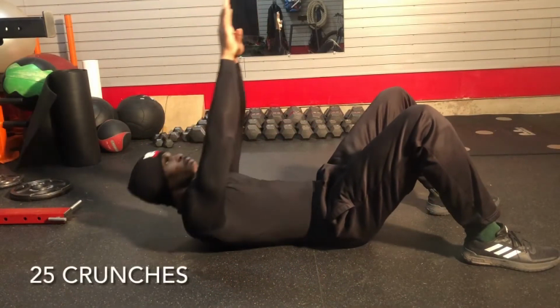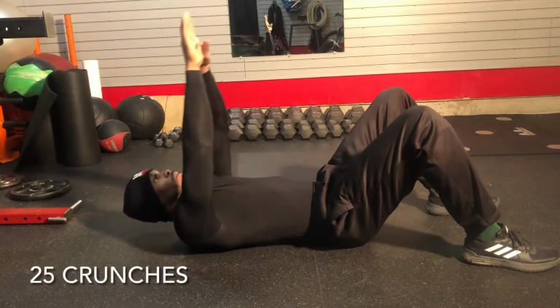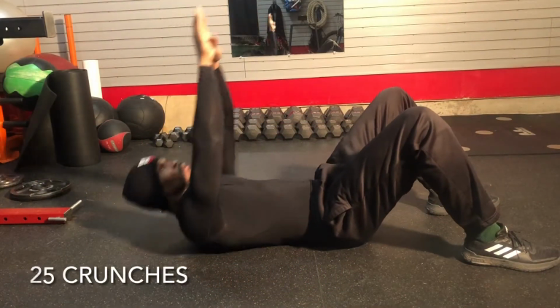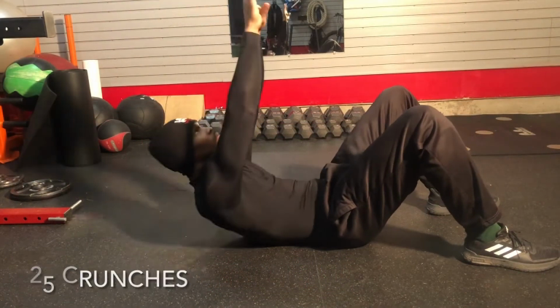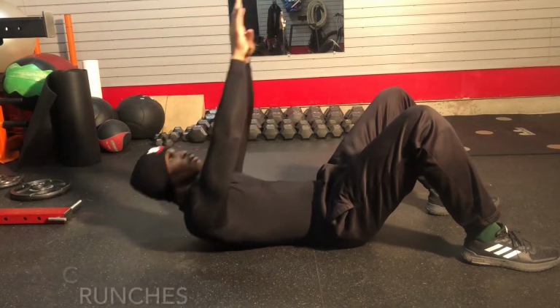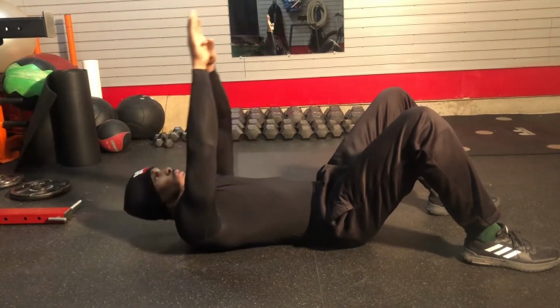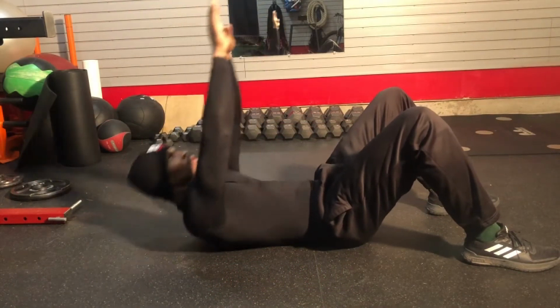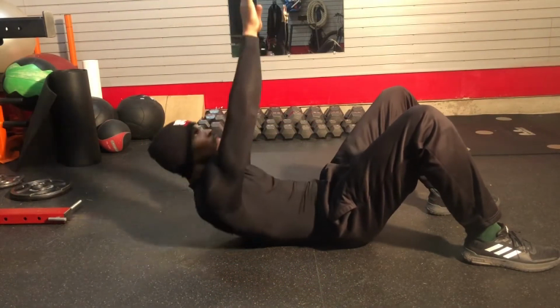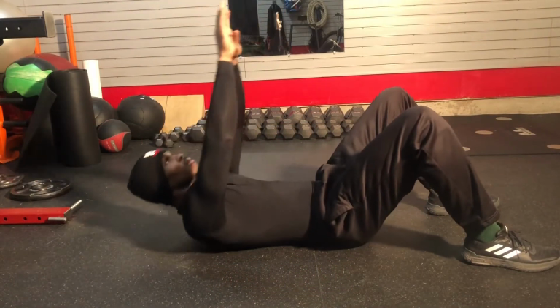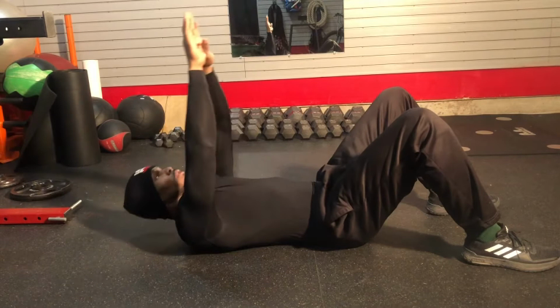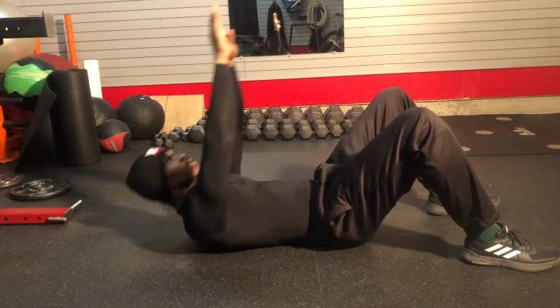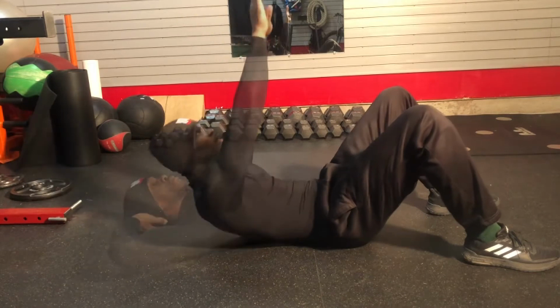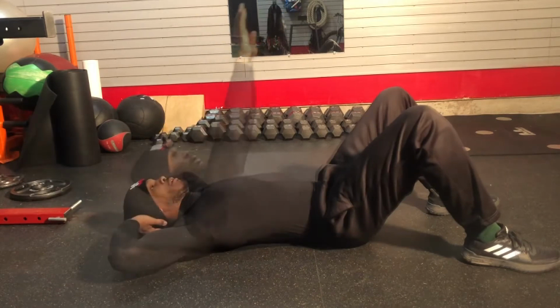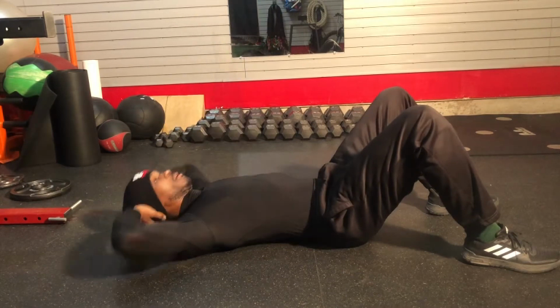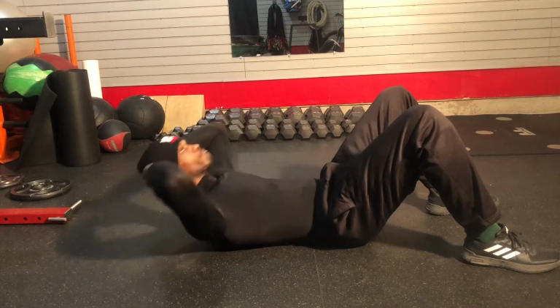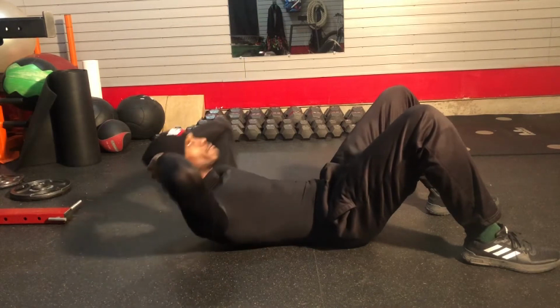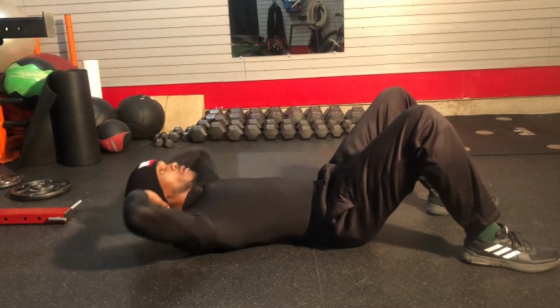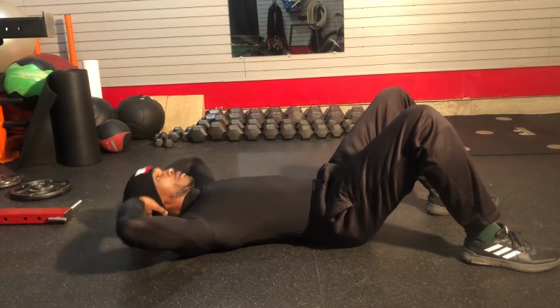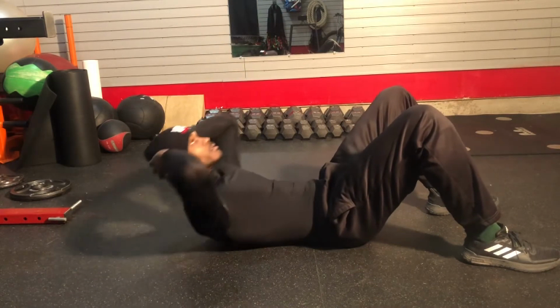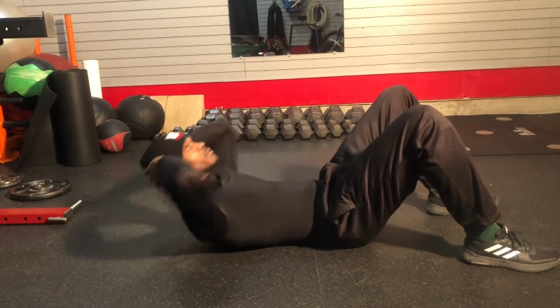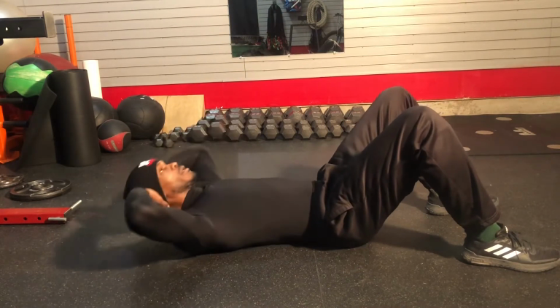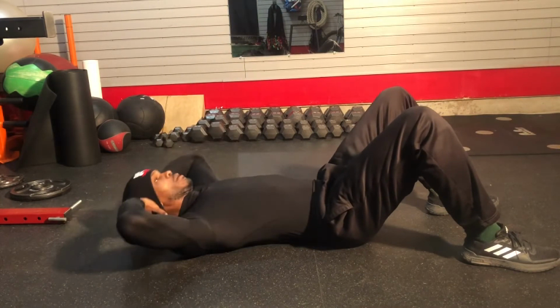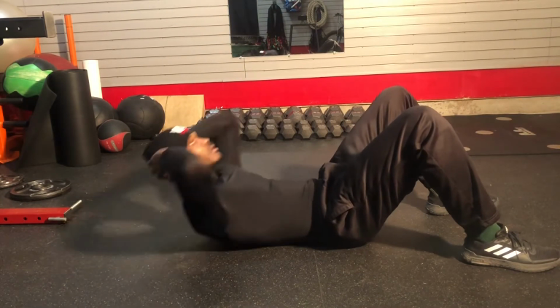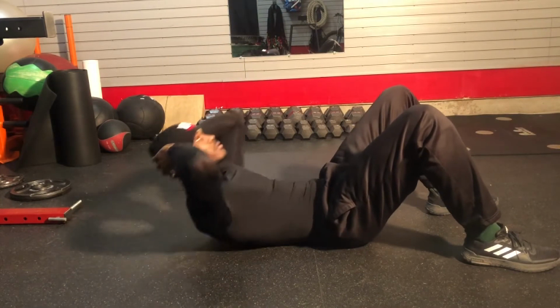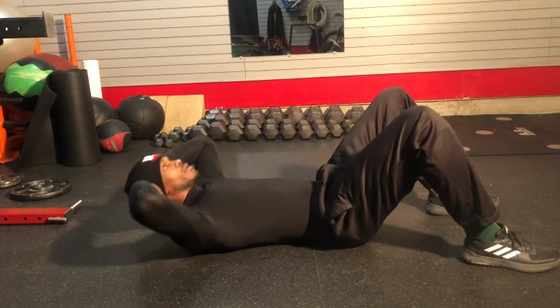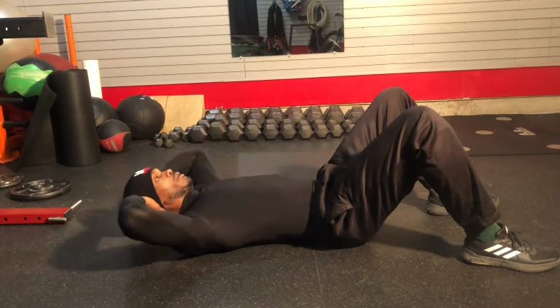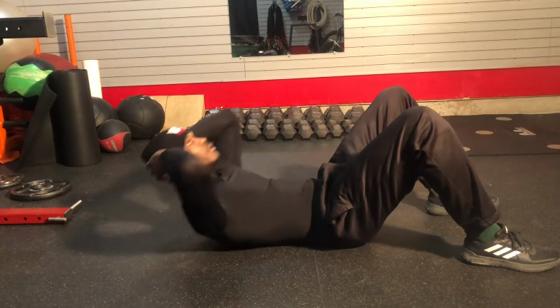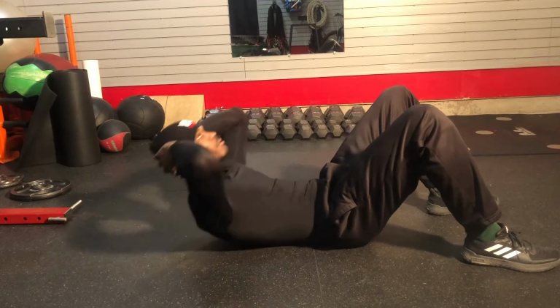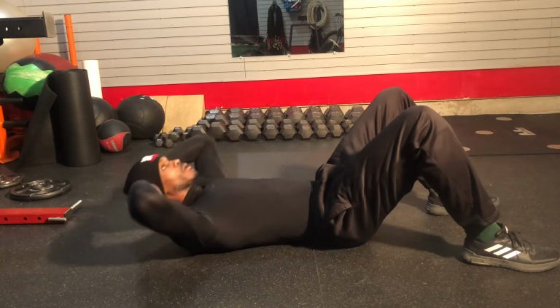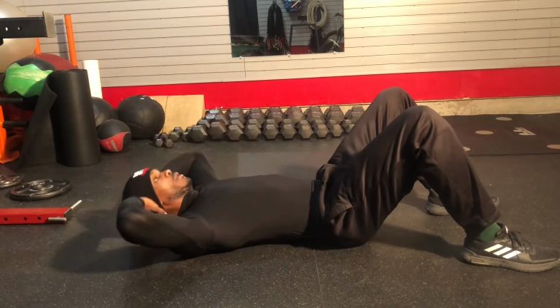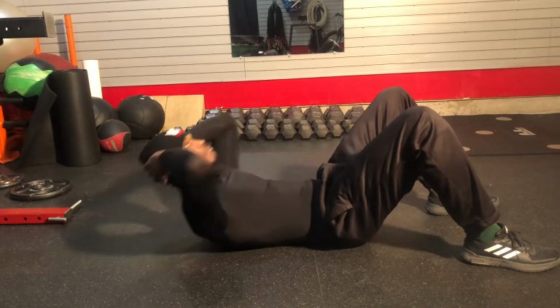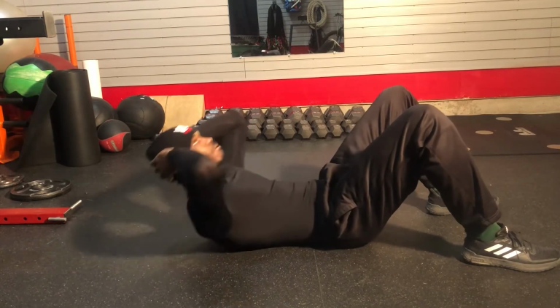What we're gonna do is start with the basic crunch. In all my workouts, we want to protect the spine at all times, so just squeeze and contract those abs. Keep that lower spine nice and flat.